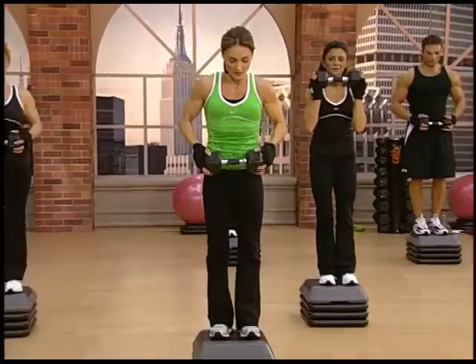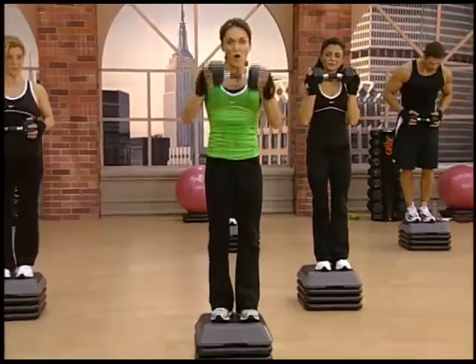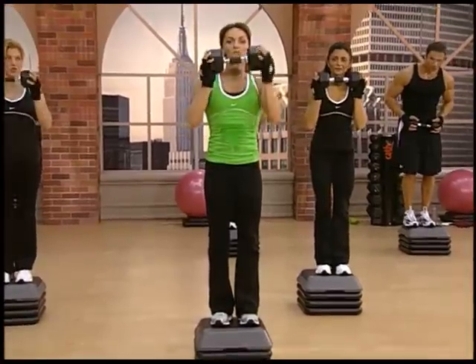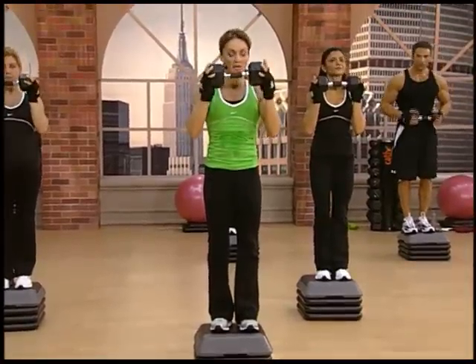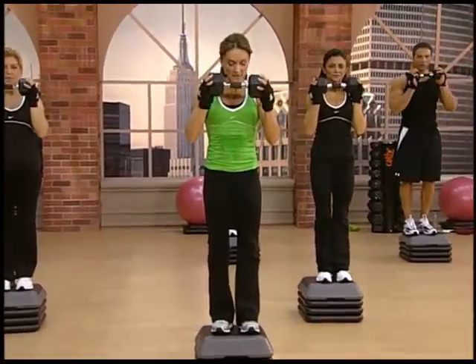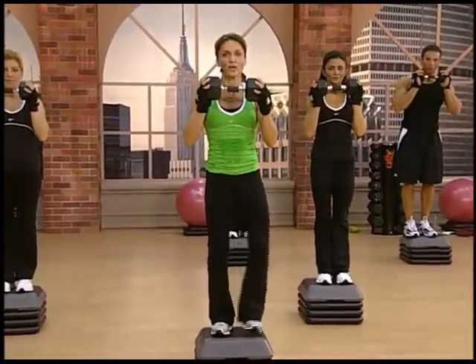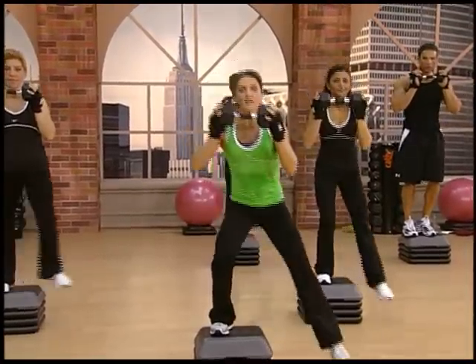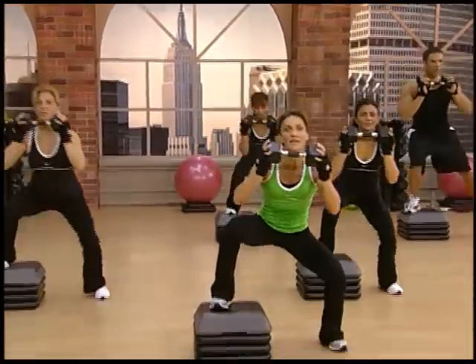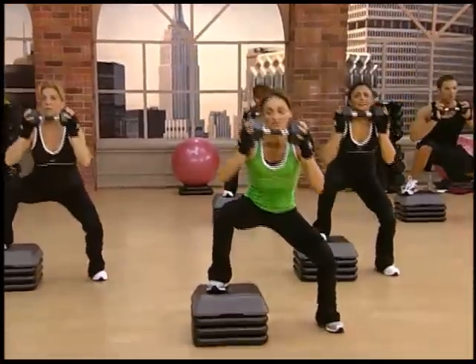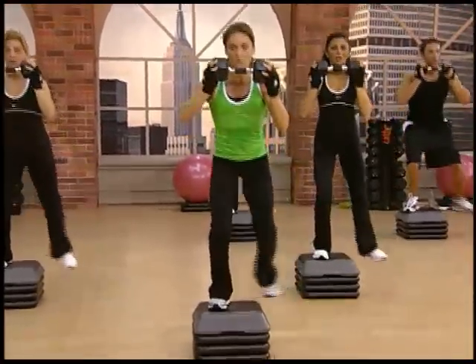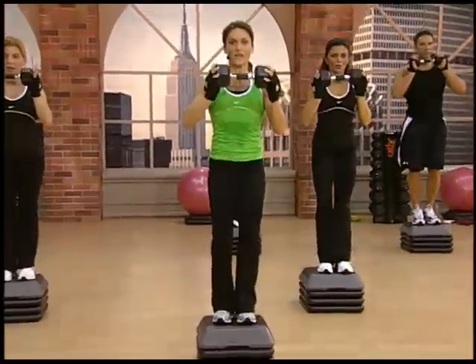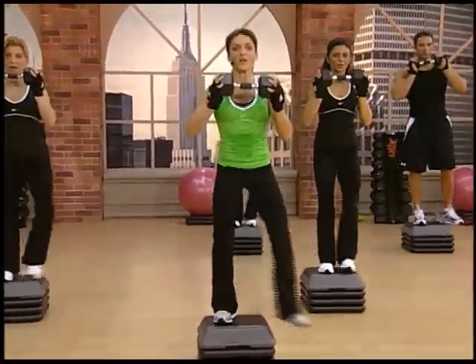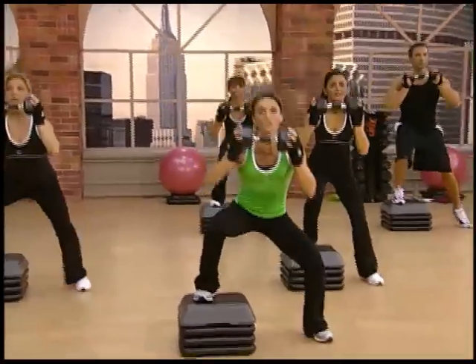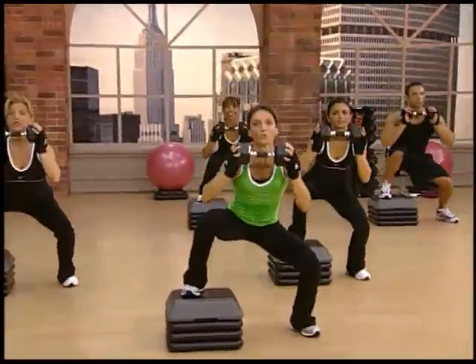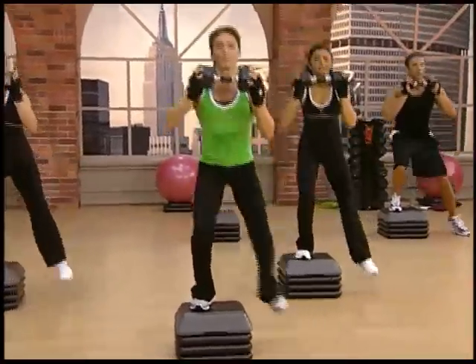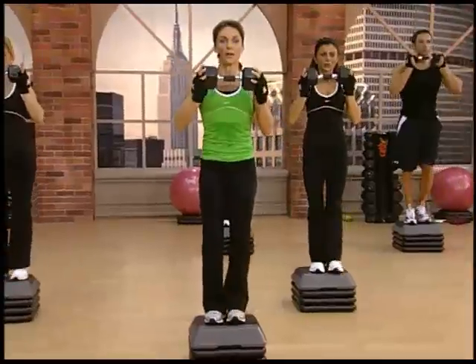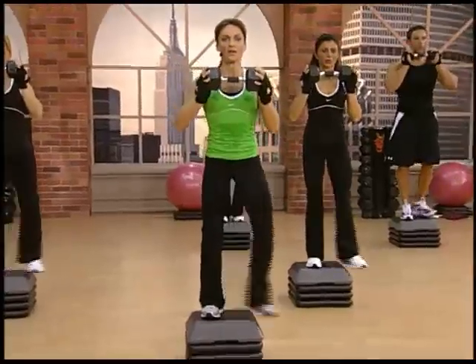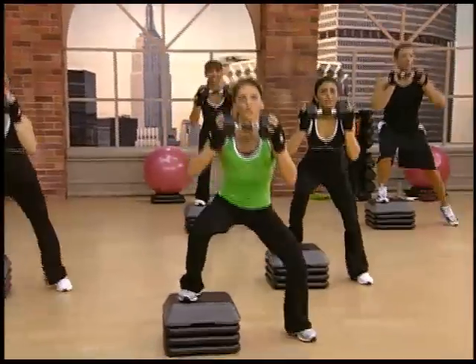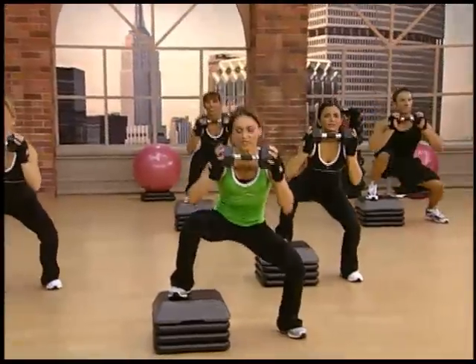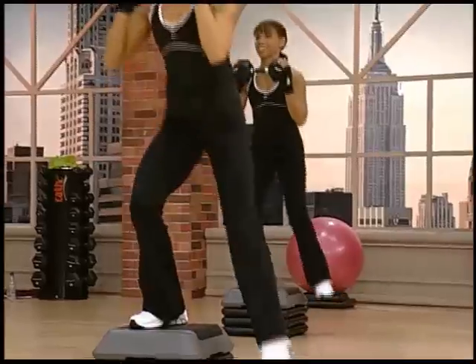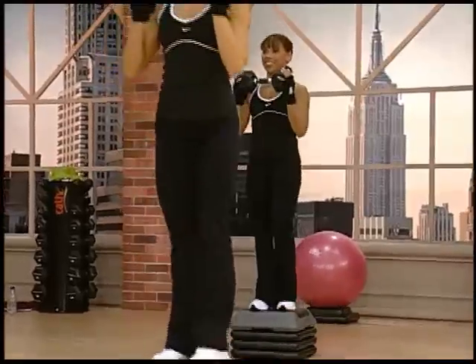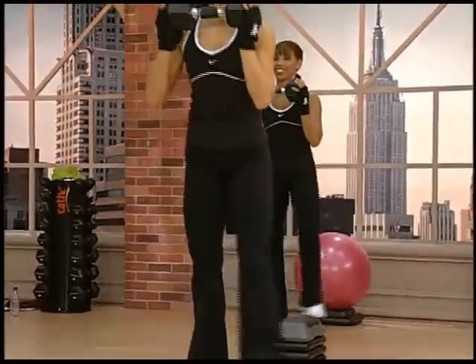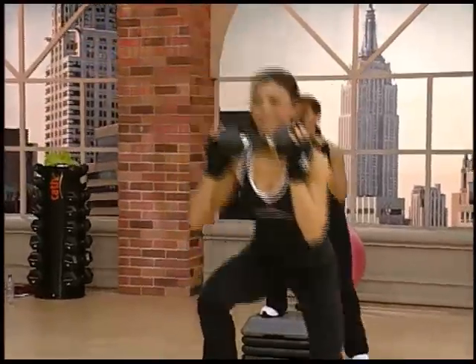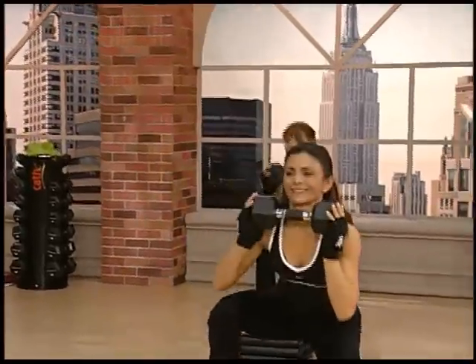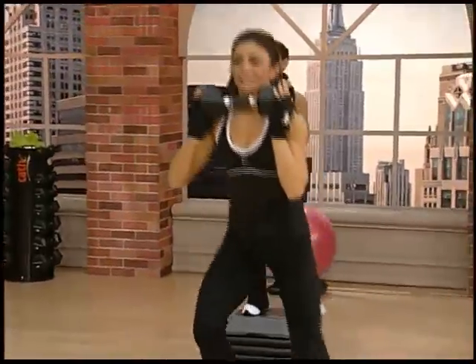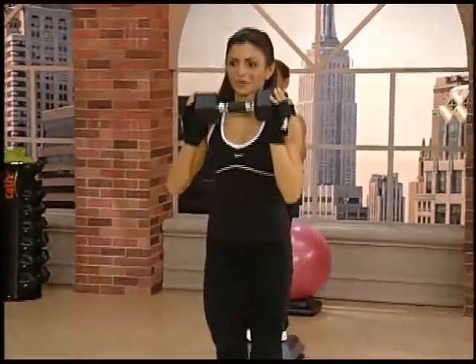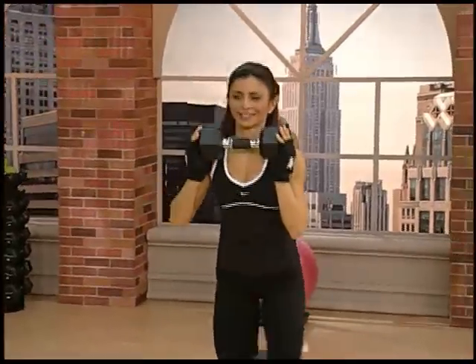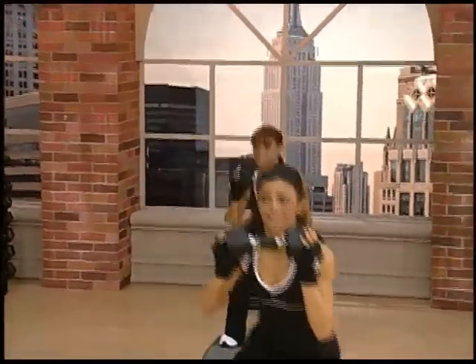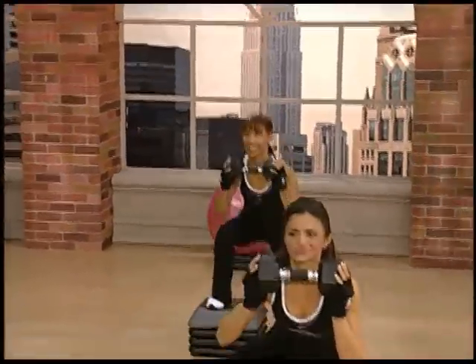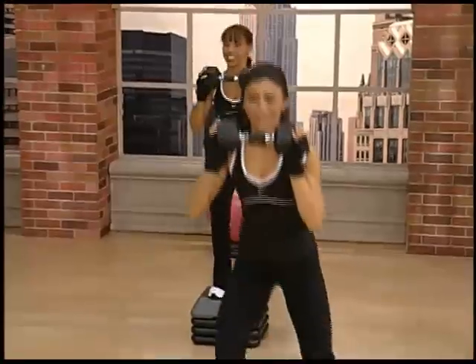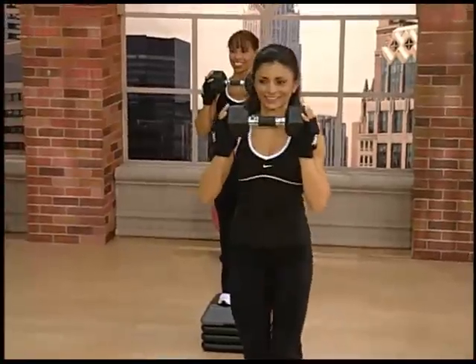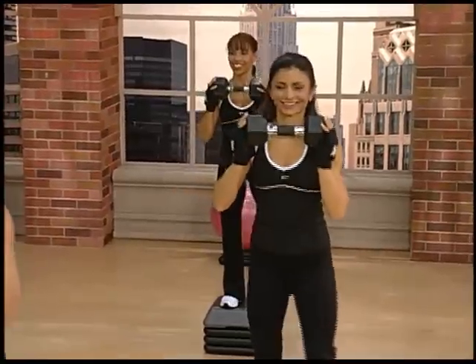Okay, arms are up, and here we go. Down and pull to the top. Two, and pull up. Three, now as you go down, you need to turn on your muscles and soften that landing so you land very quietly.